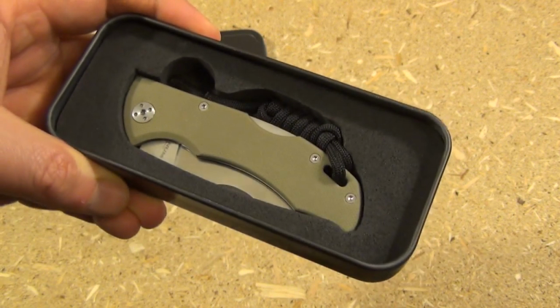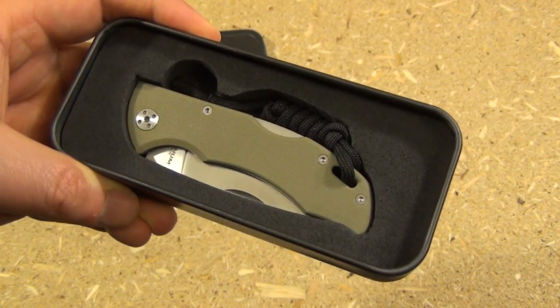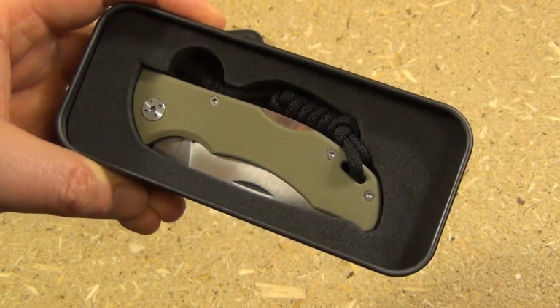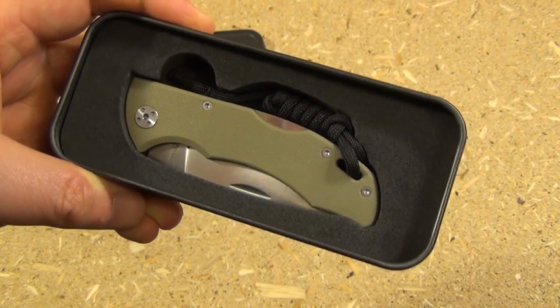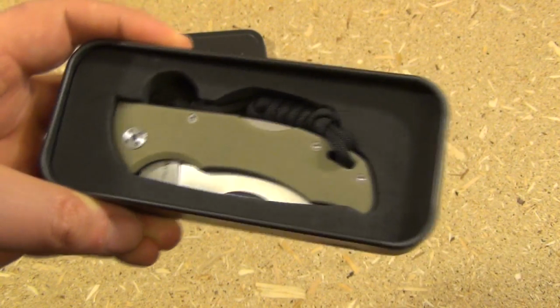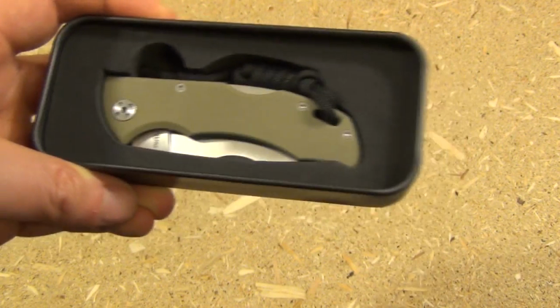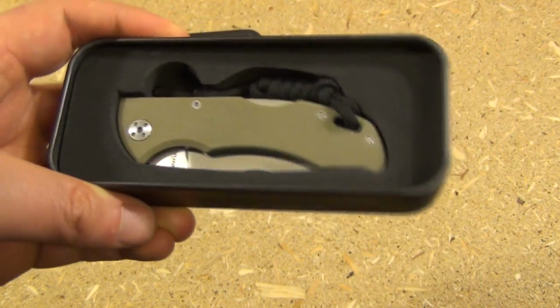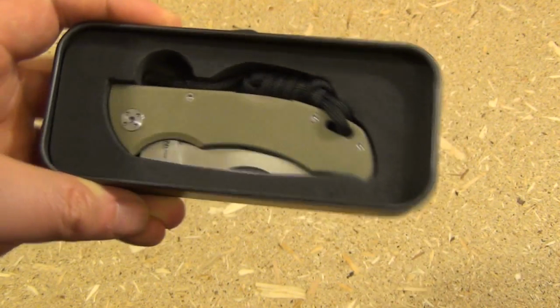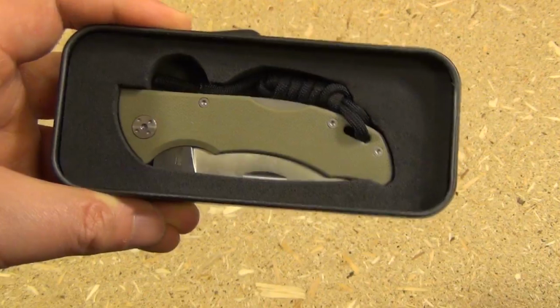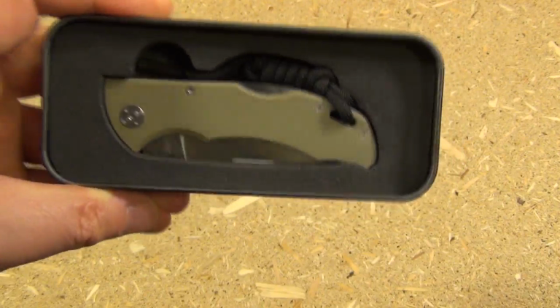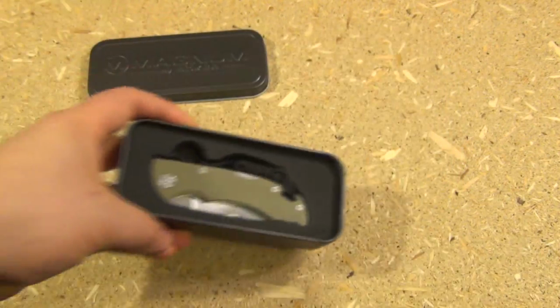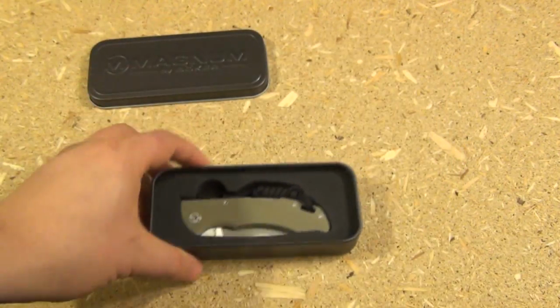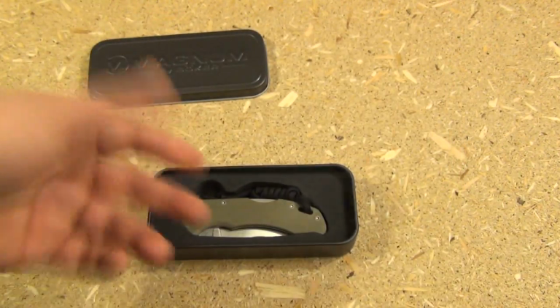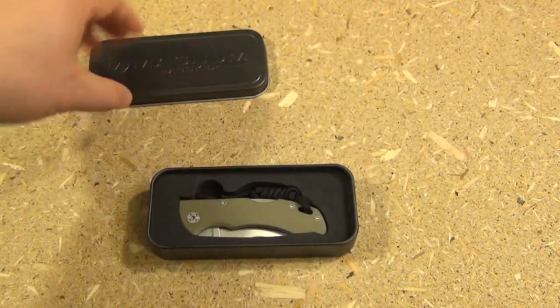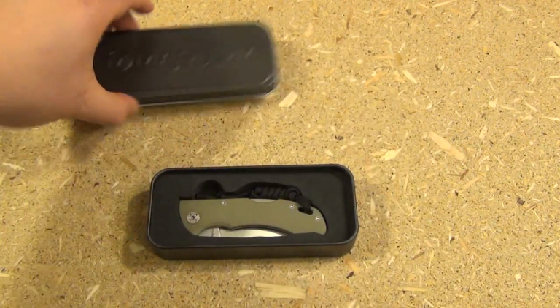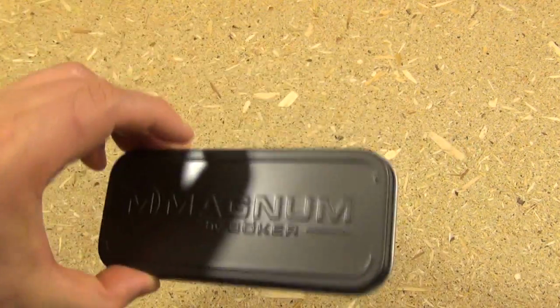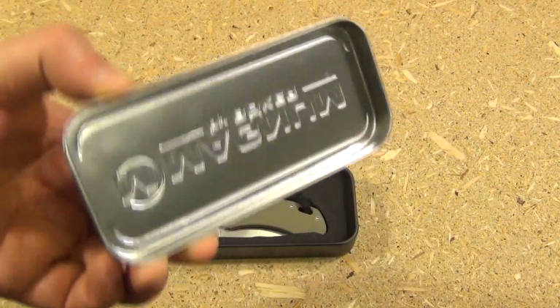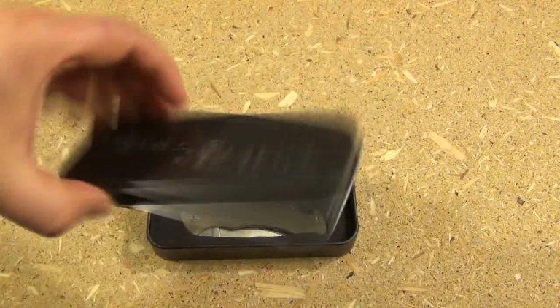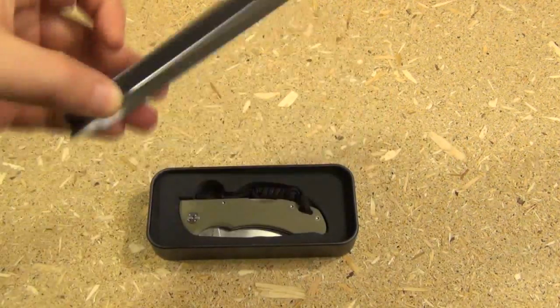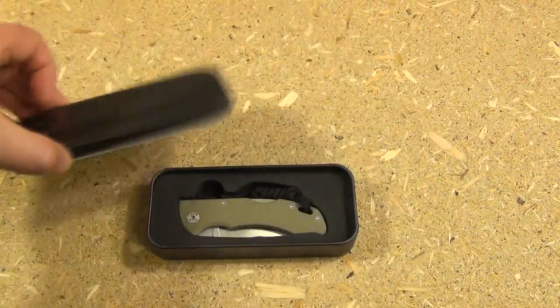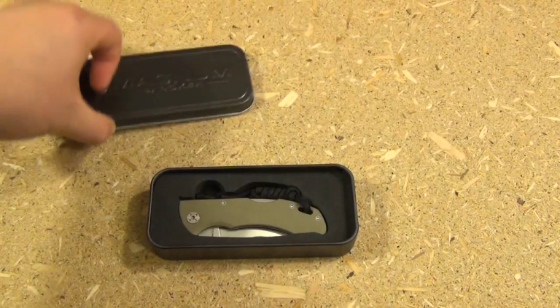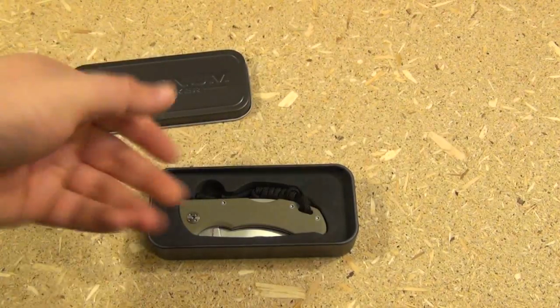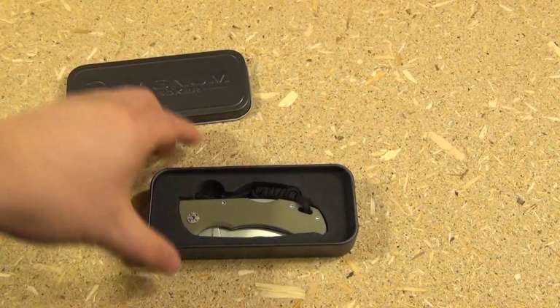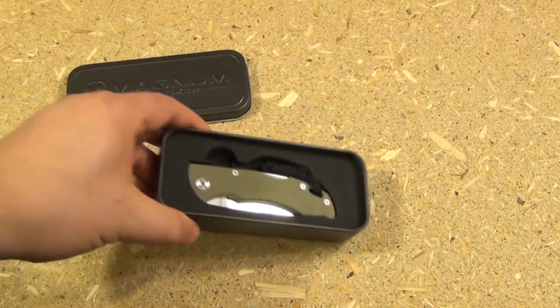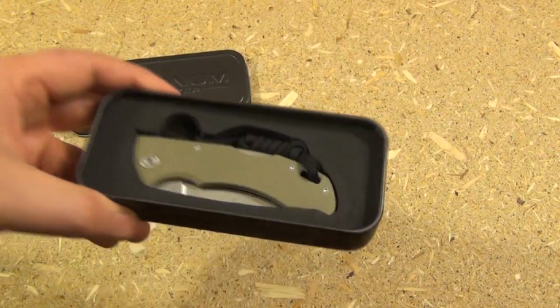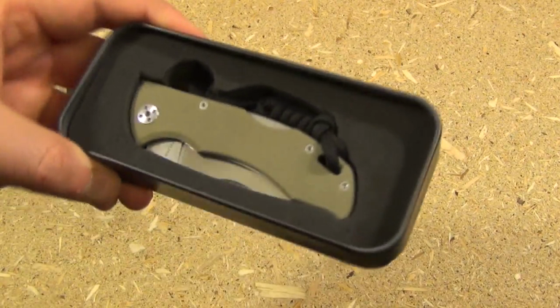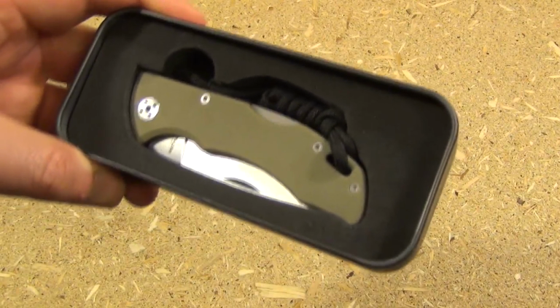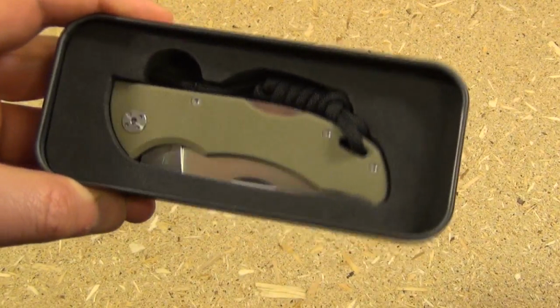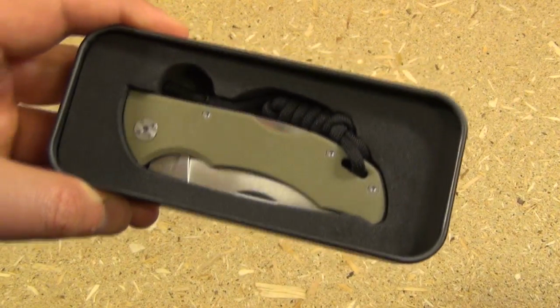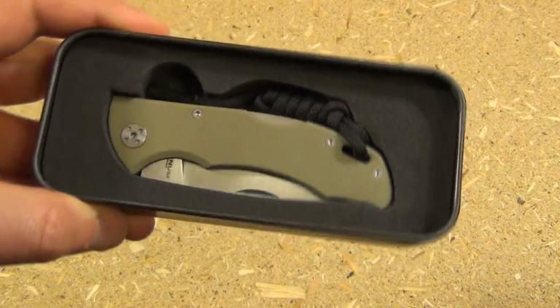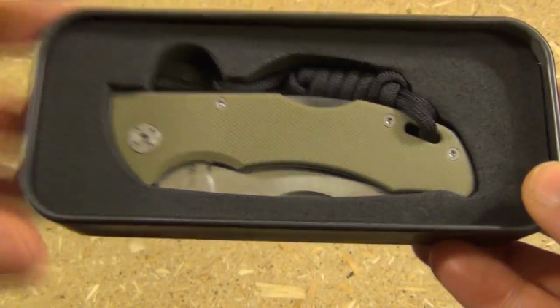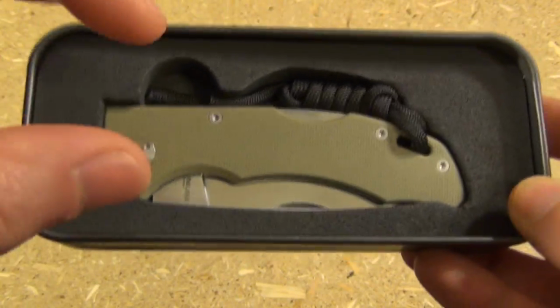Whenever I get a knife, I always think: should I bother saving the box? I always save the box or the container with these — I use them for little survival kits and battery organizers. Kudos on the tin.